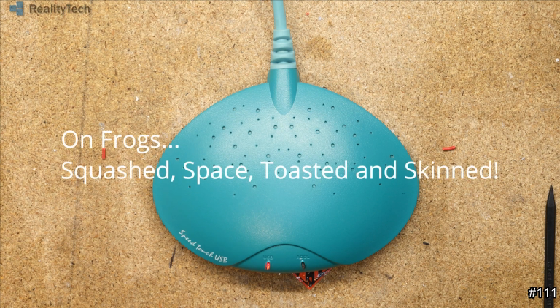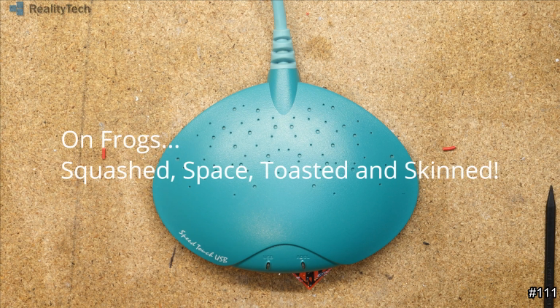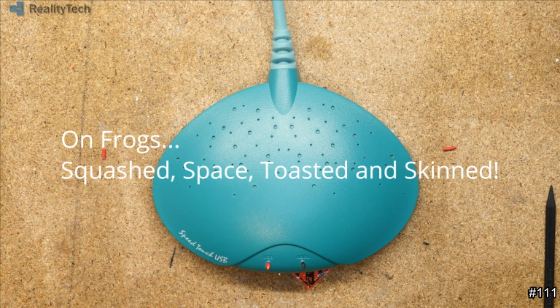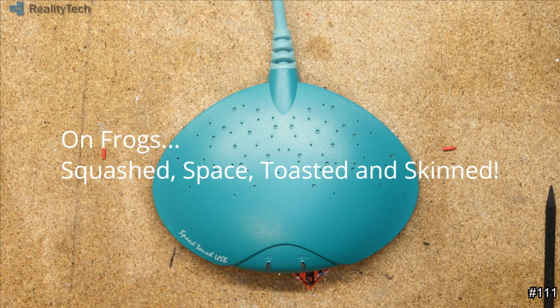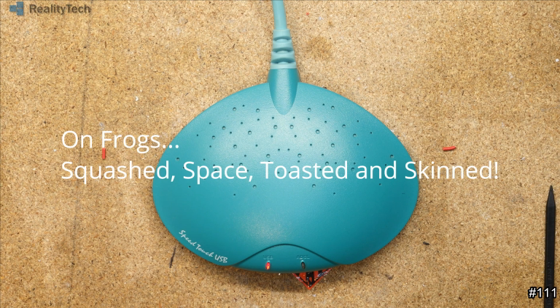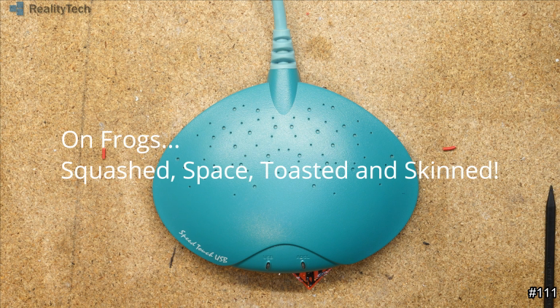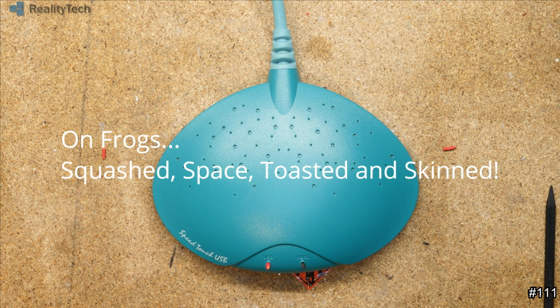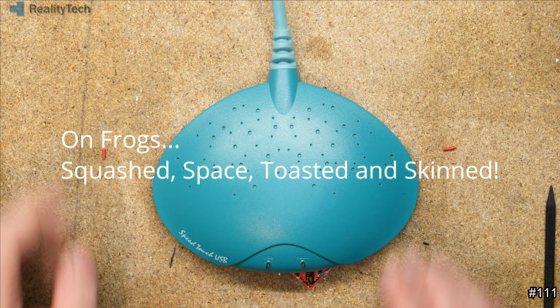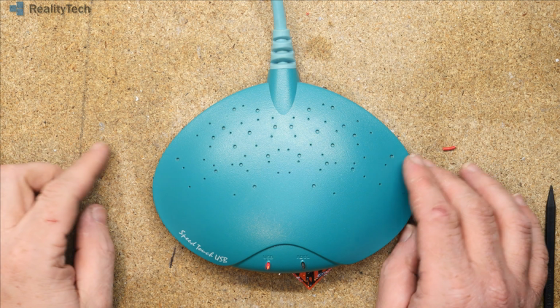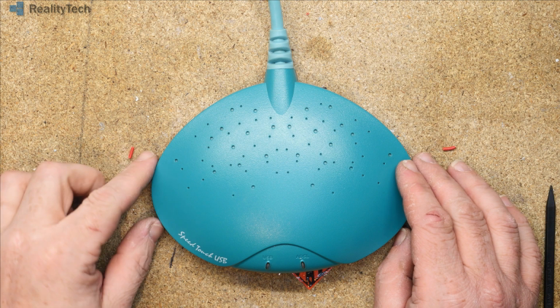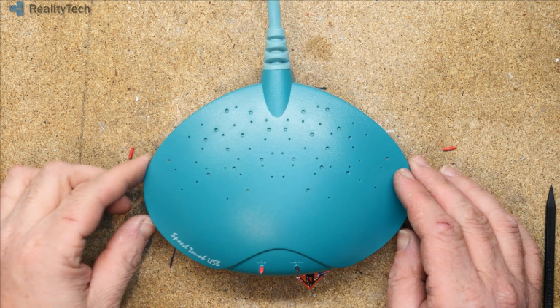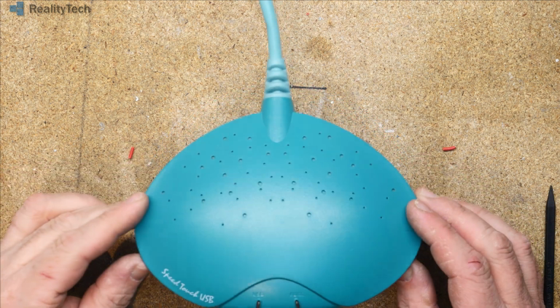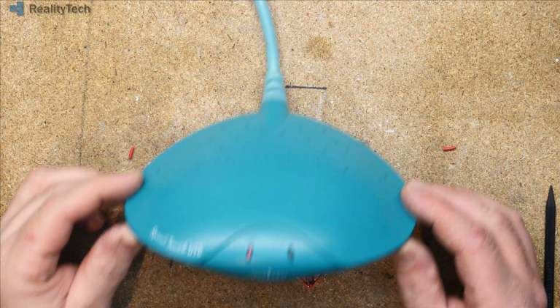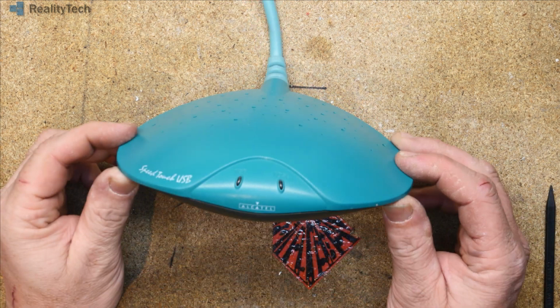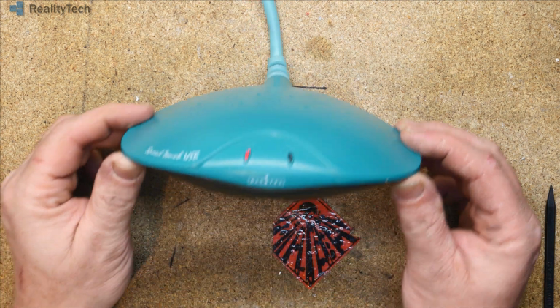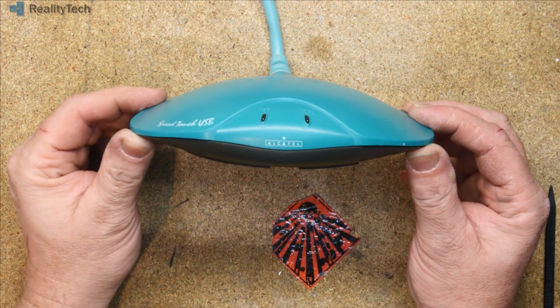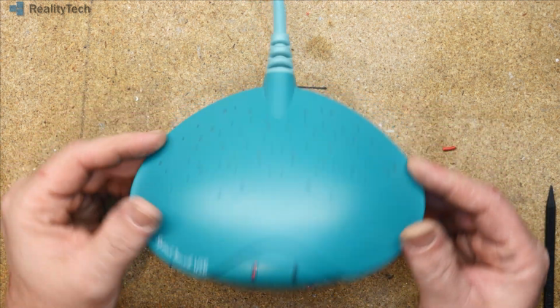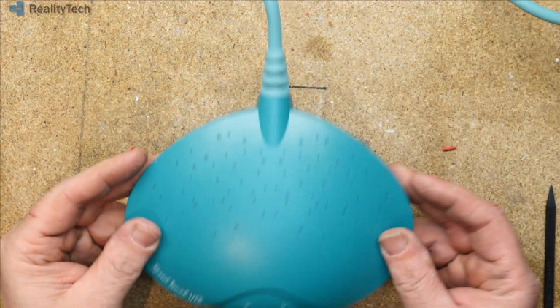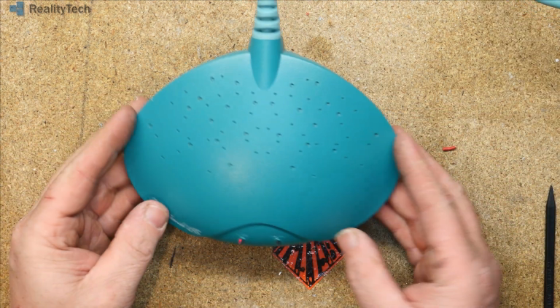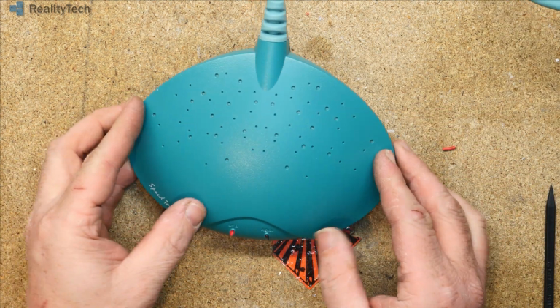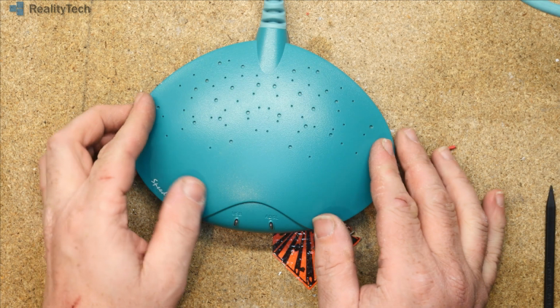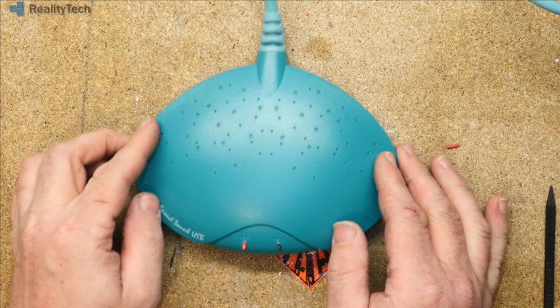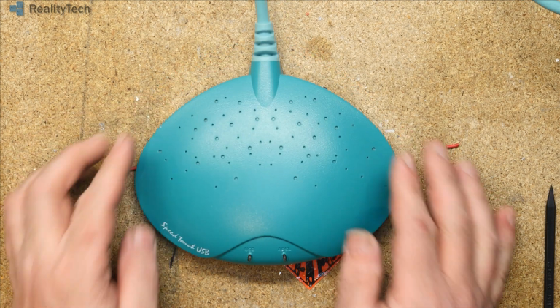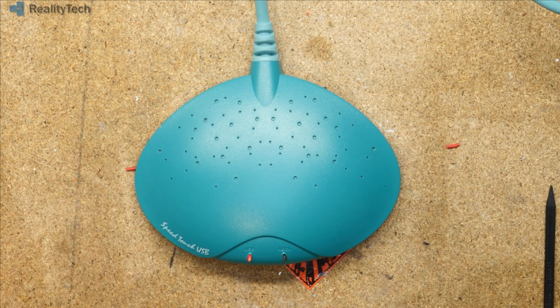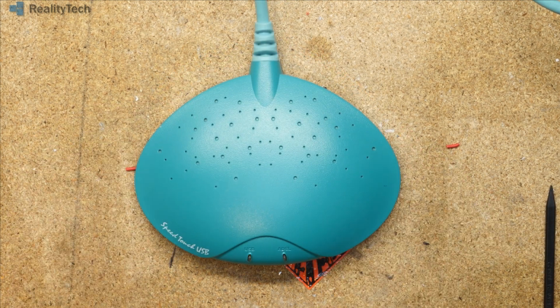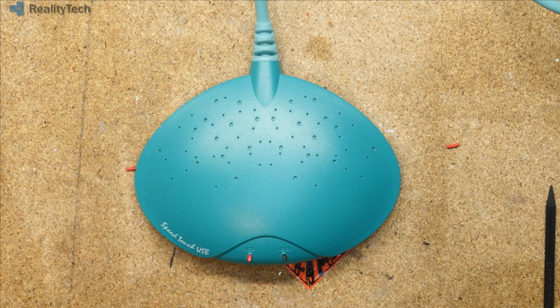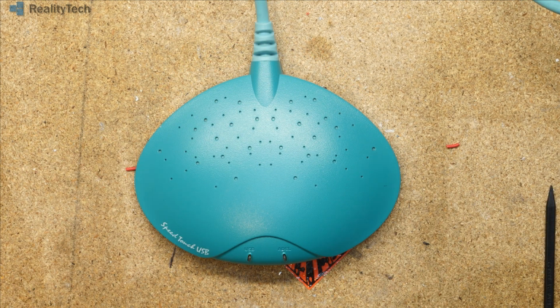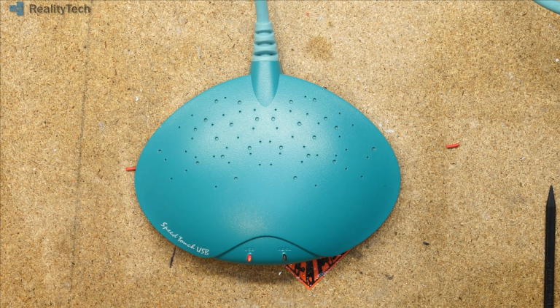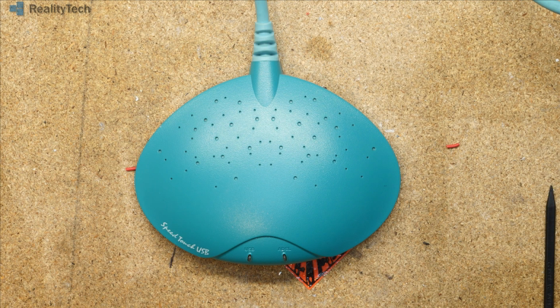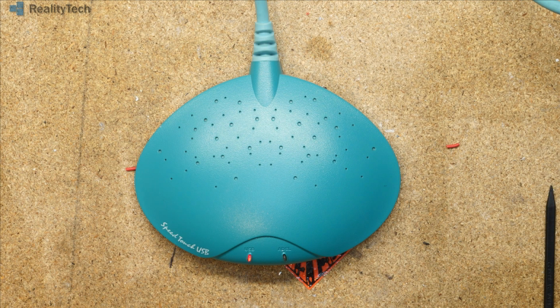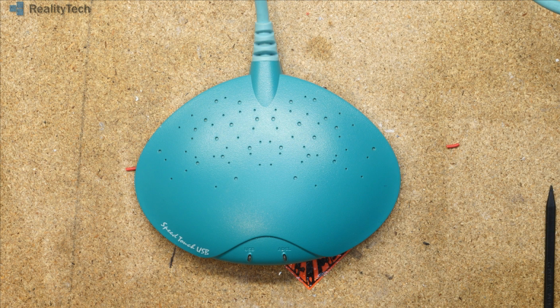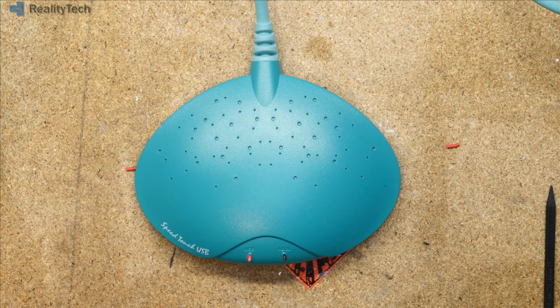Now here's a blast from the past. Who here remembers these? You'll have to think back a ways, but I'm sure there are enough people in the United Kingdom that remember these things. Let's just unplug it and see what we can find out.